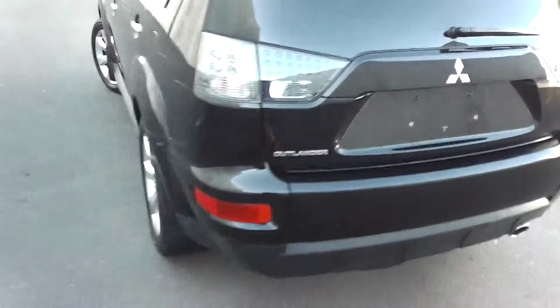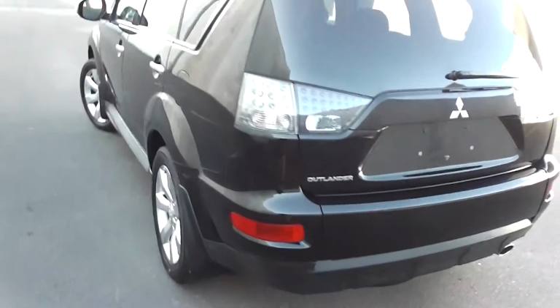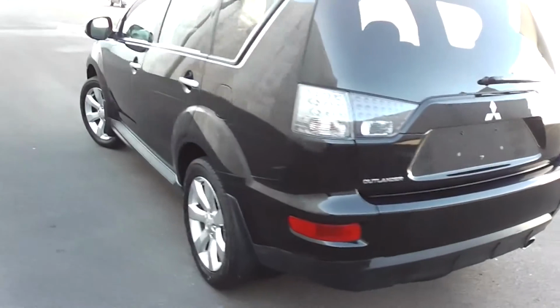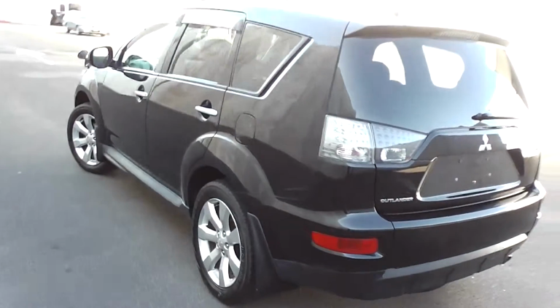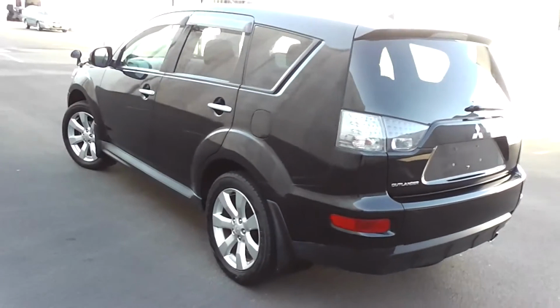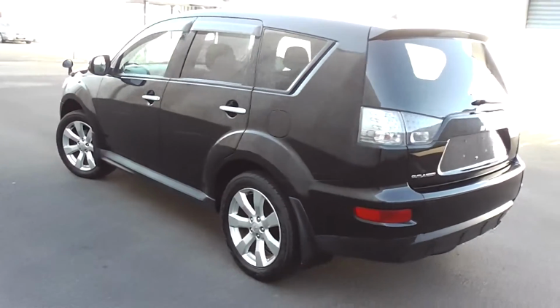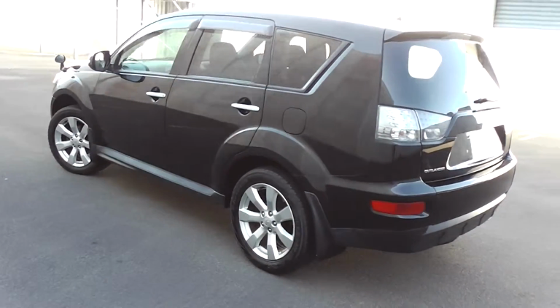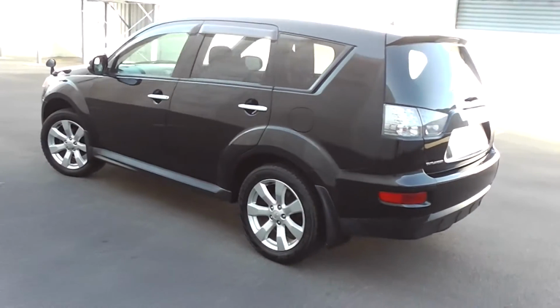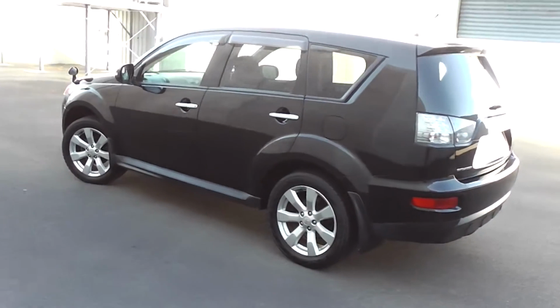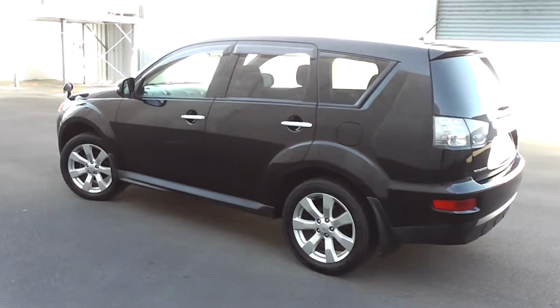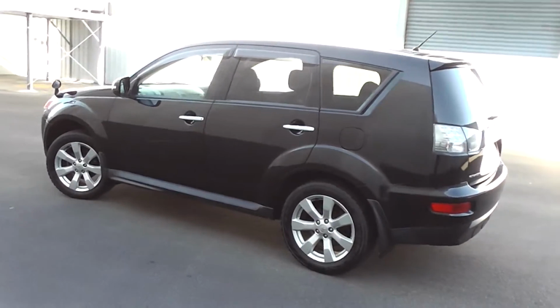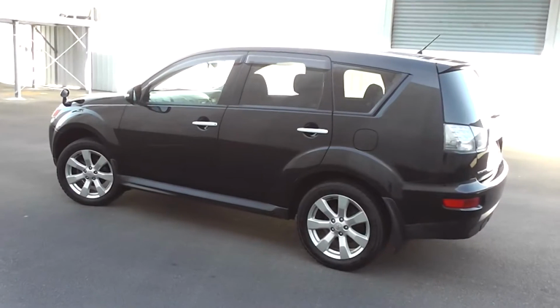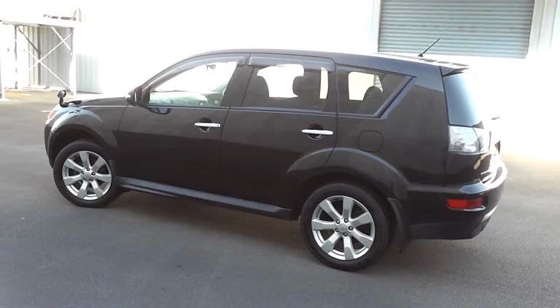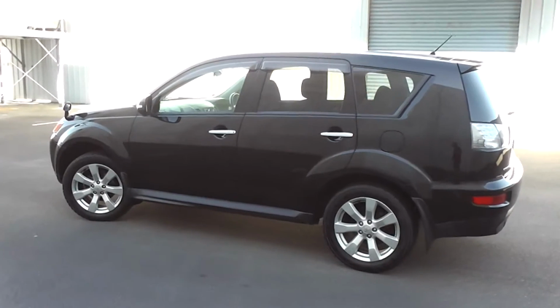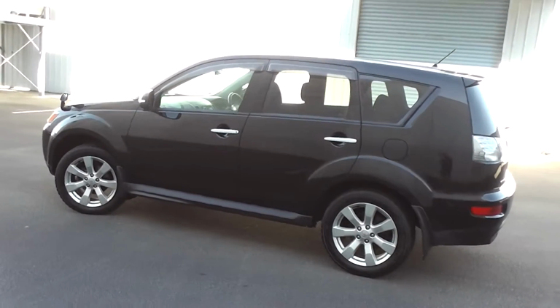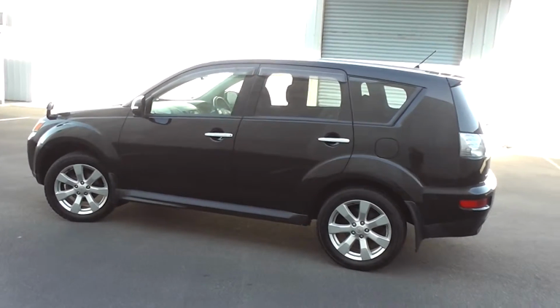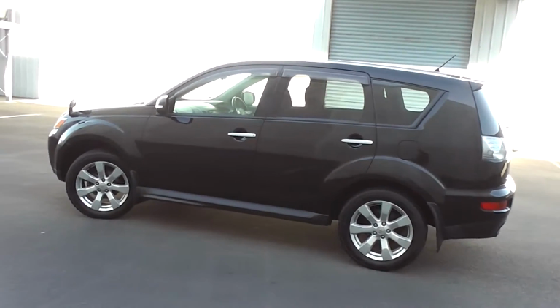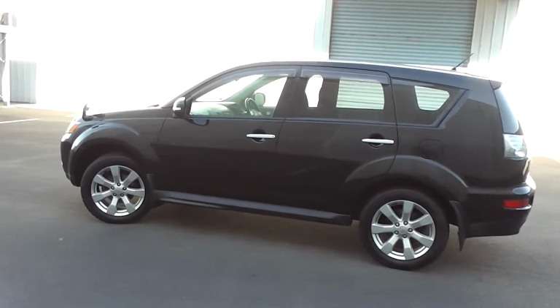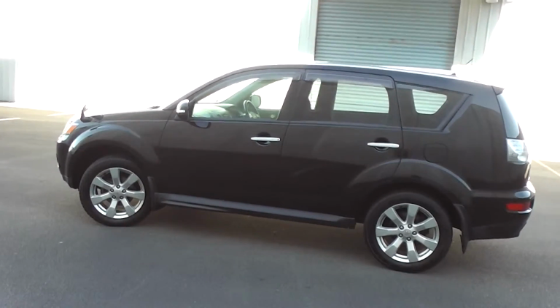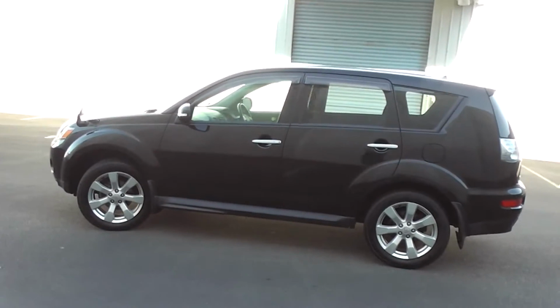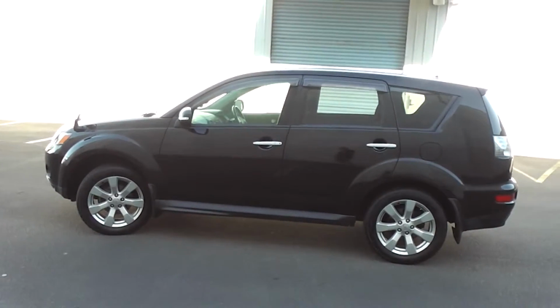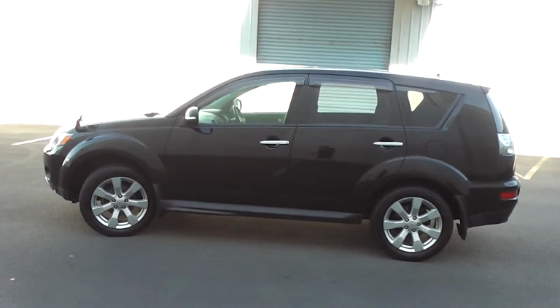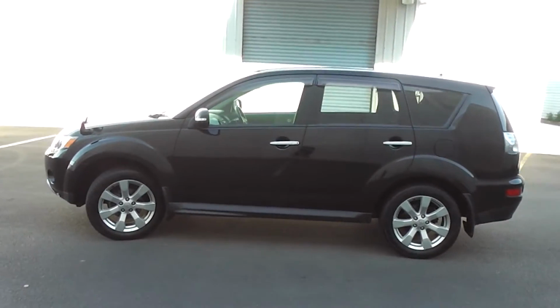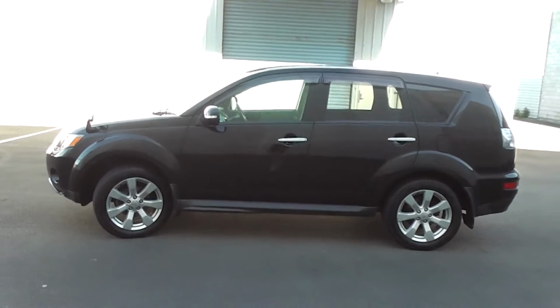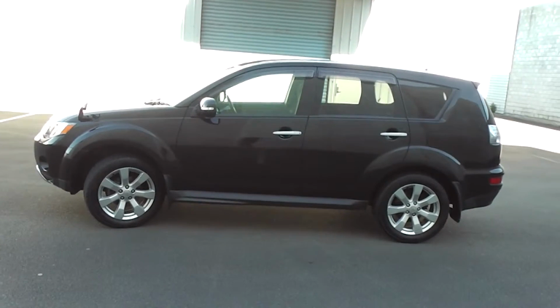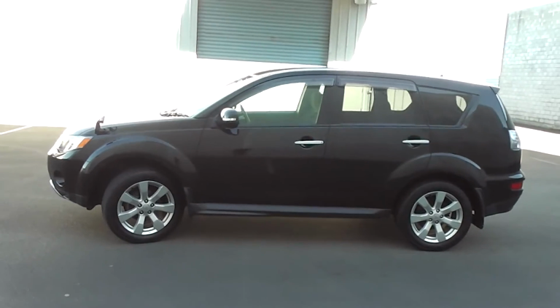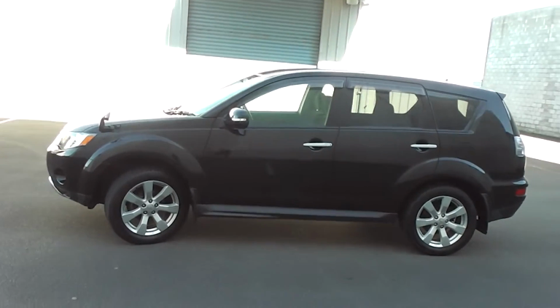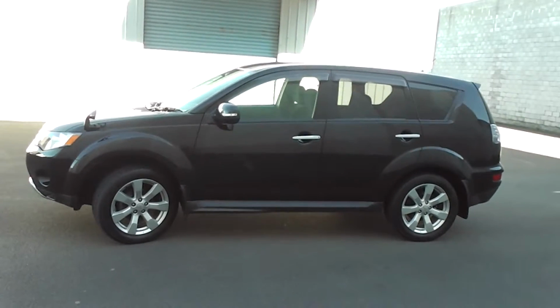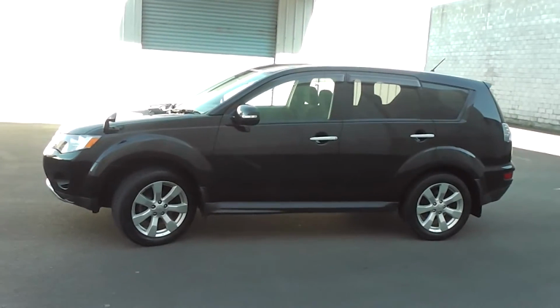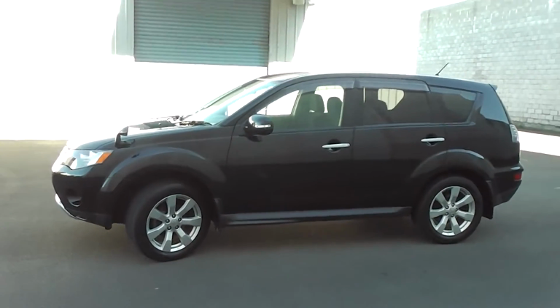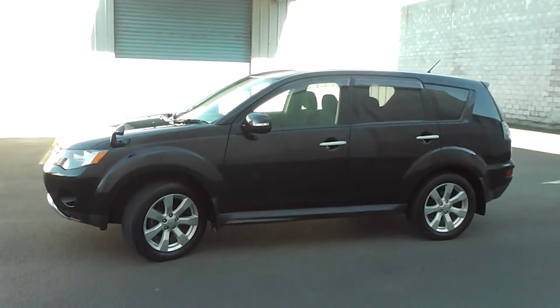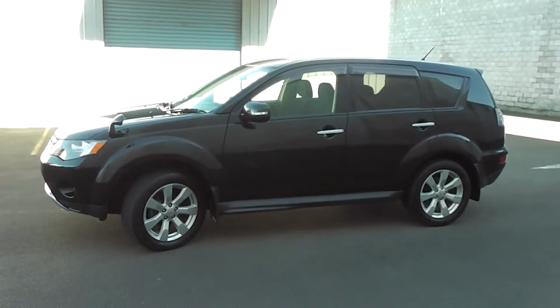So there you have it — a facelift 2010 Mitsubishi Outlander 24G. It's a seven-seater, stunning in black, and it's great value for money for a 2010 Outlander.